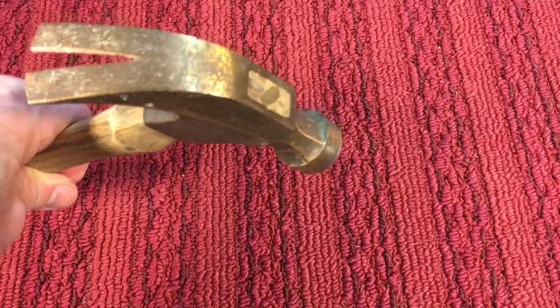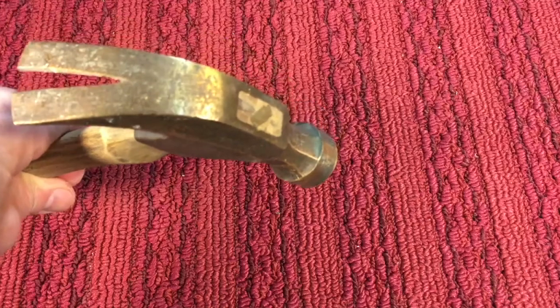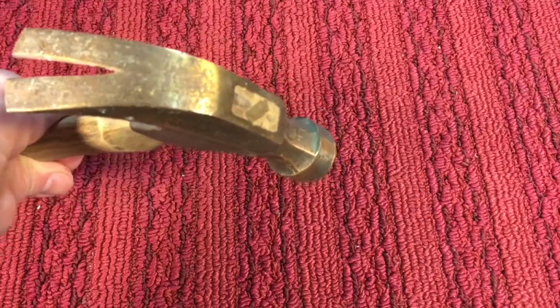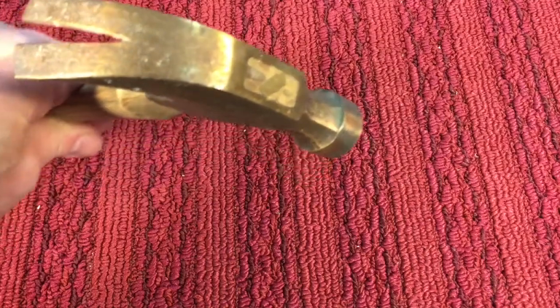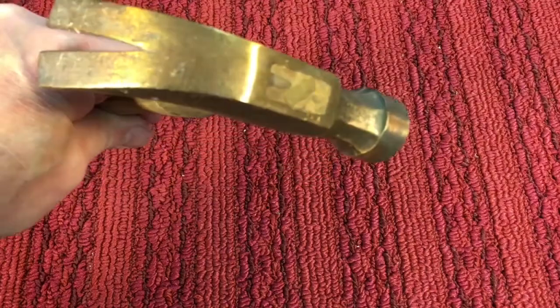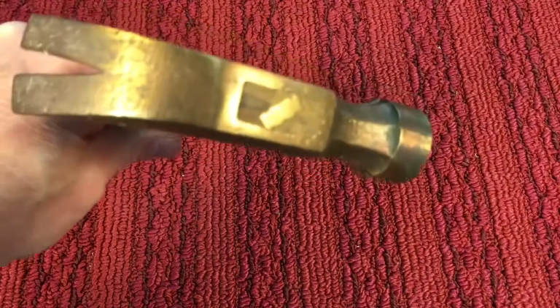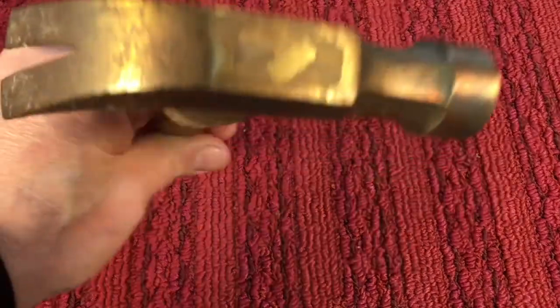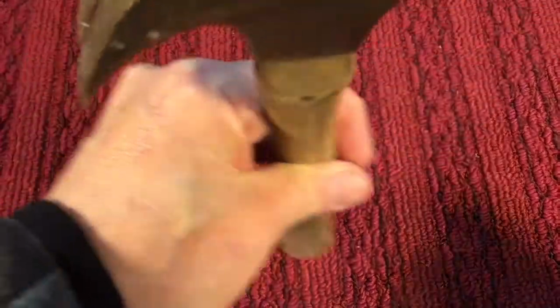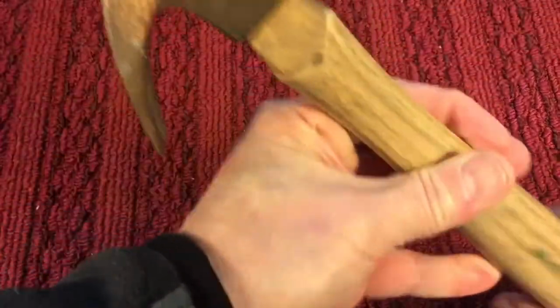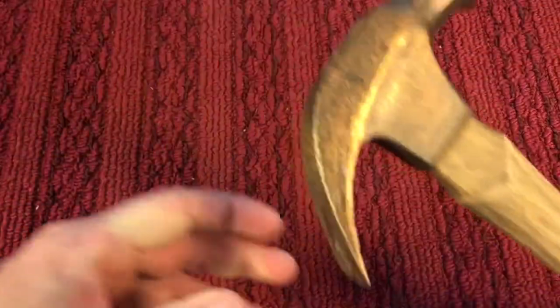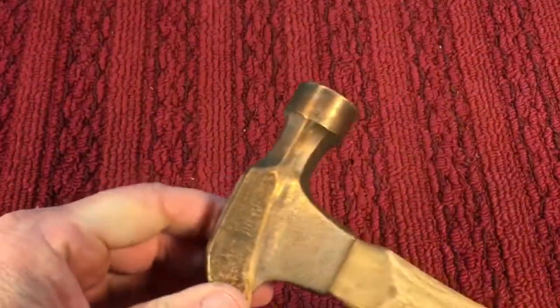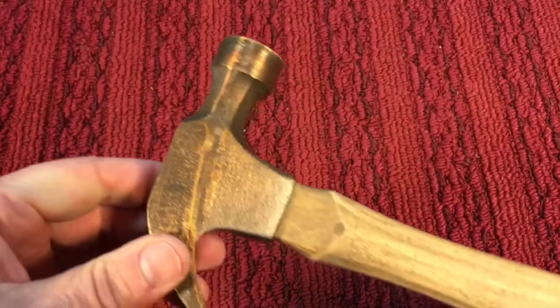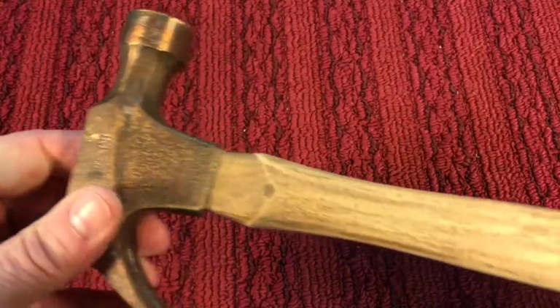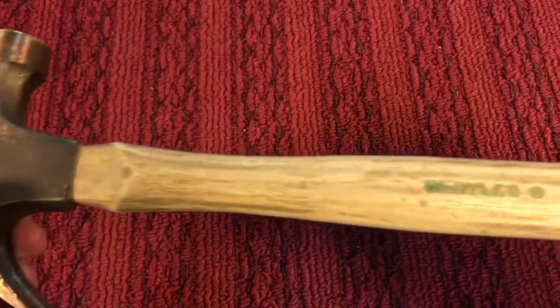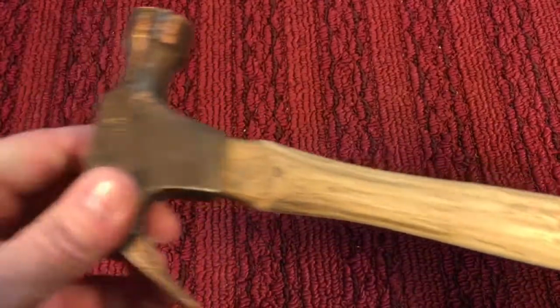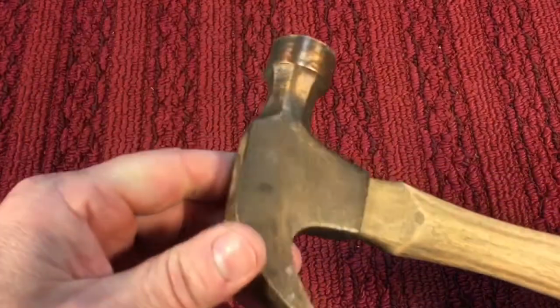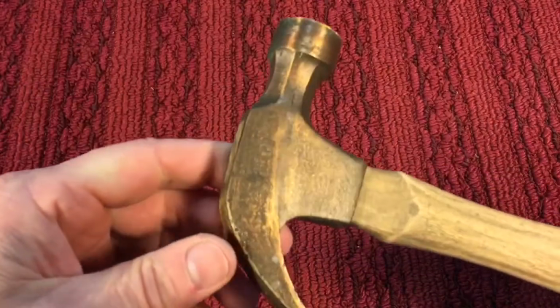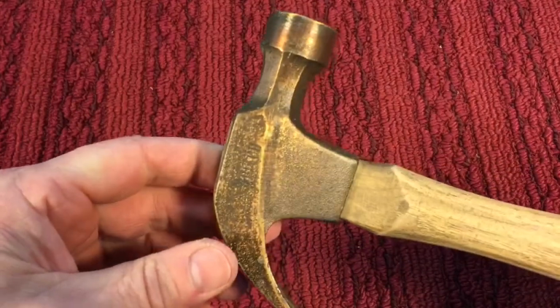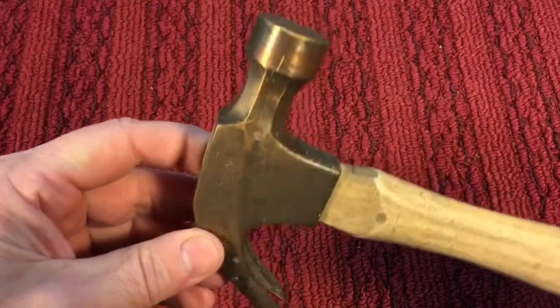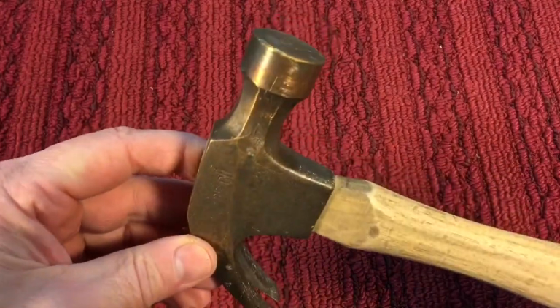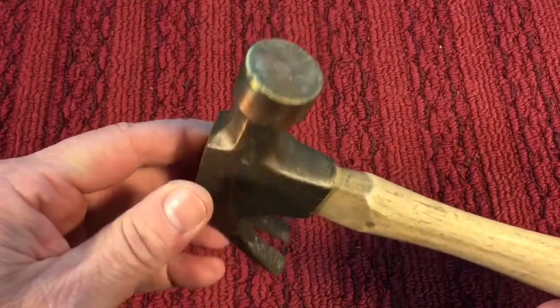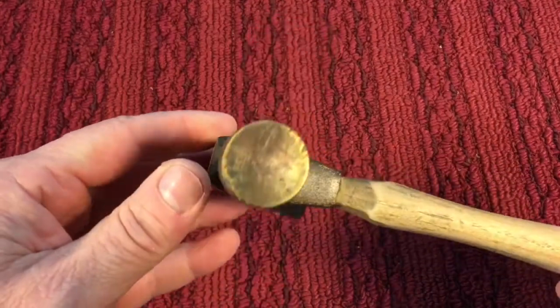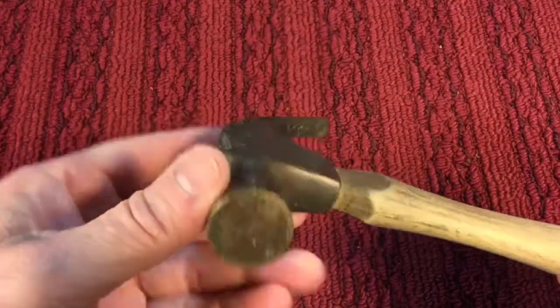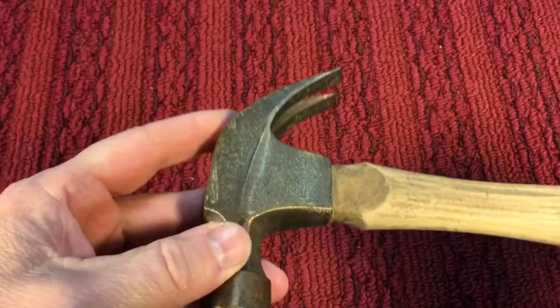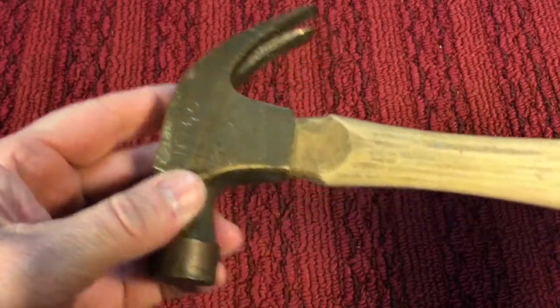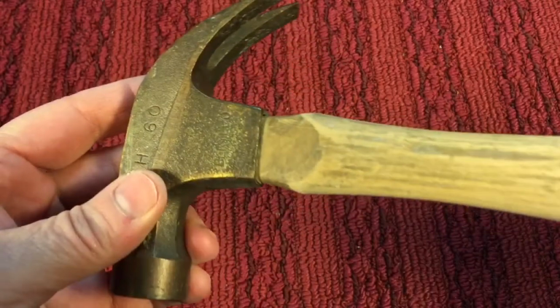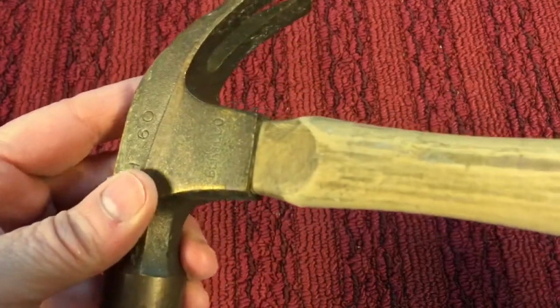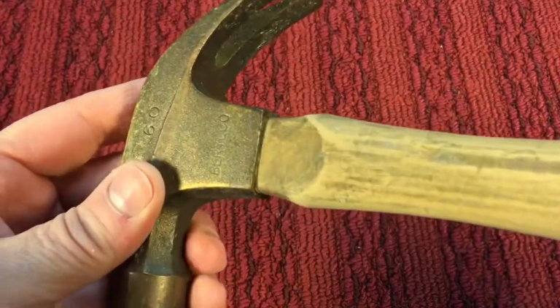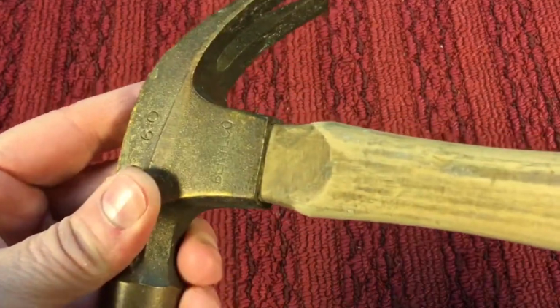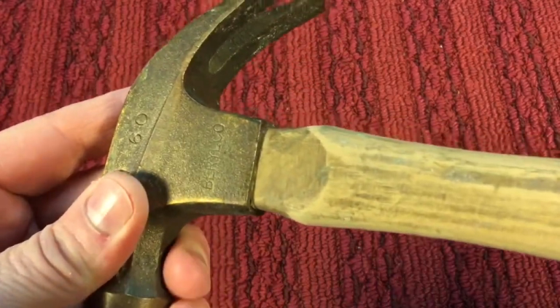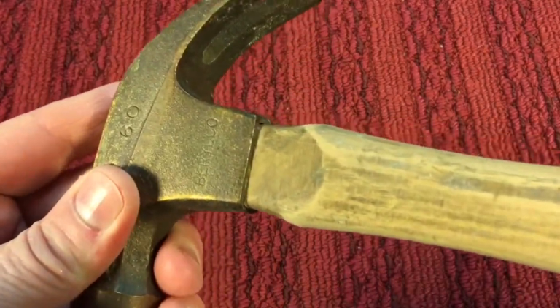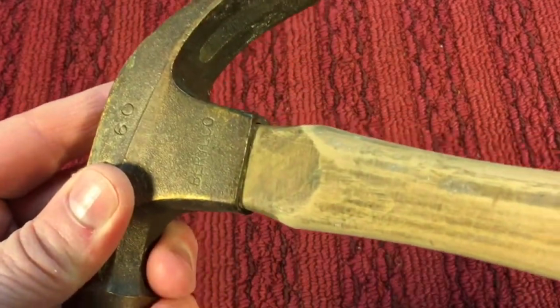Hey everybody, ScoutCrafty here. Real quick video. Got a nice beryllium hammer in the mail today. Beryllium is a non-sparking material and the problem is it's nice and cold outside, so watch what happens.